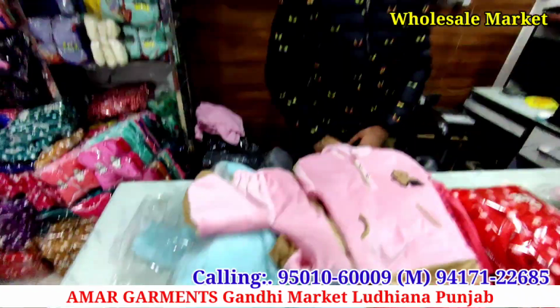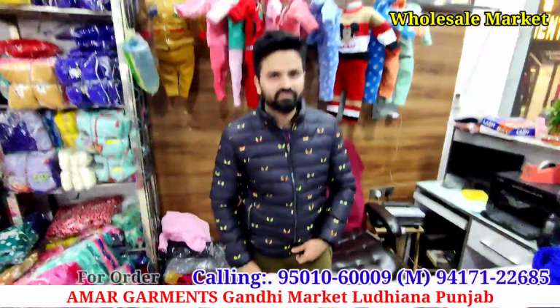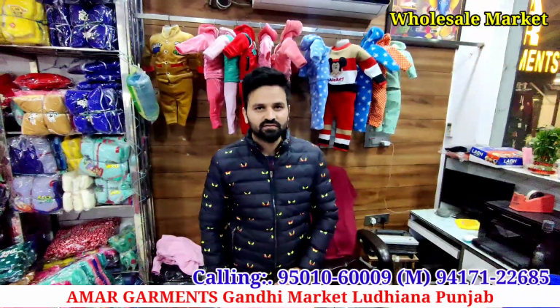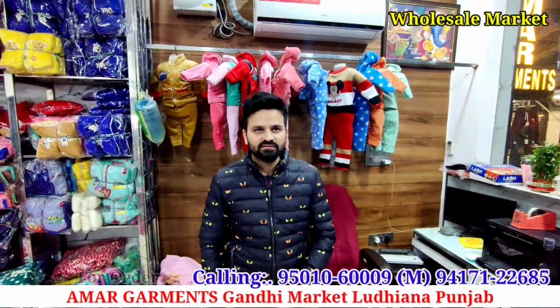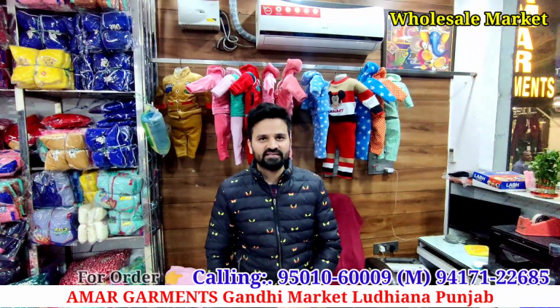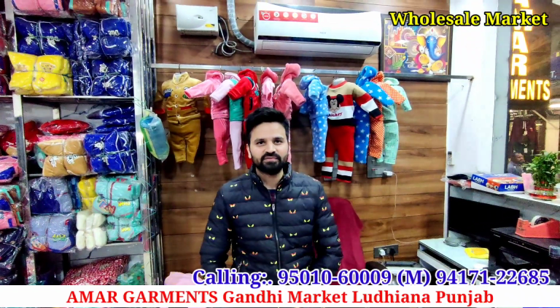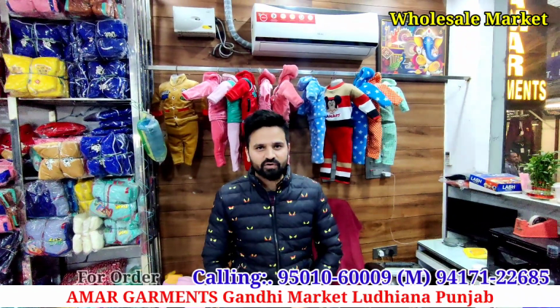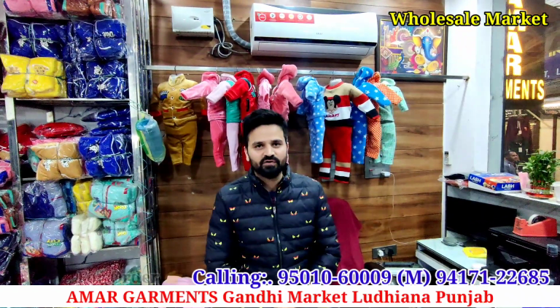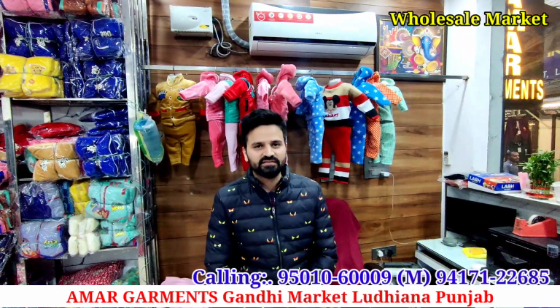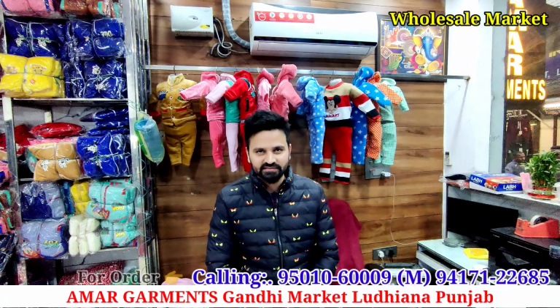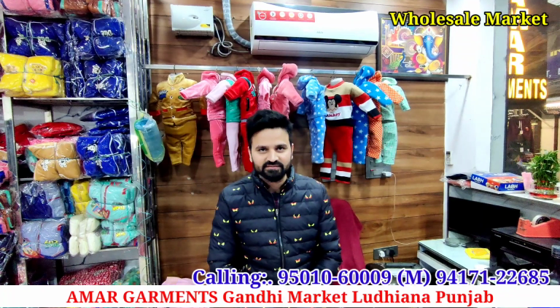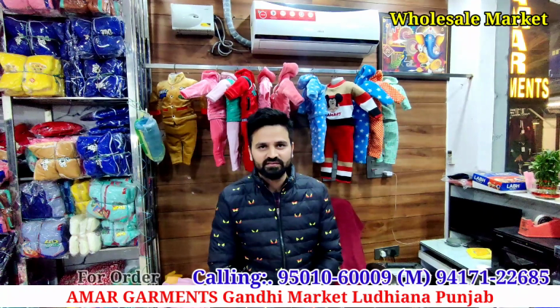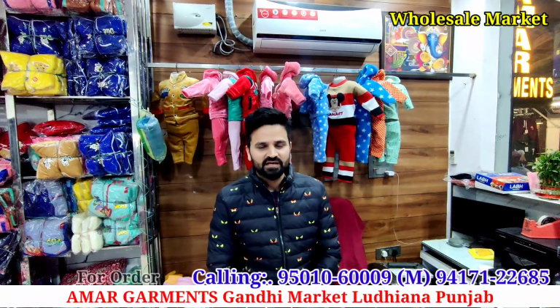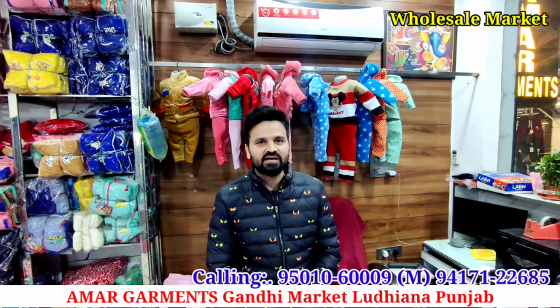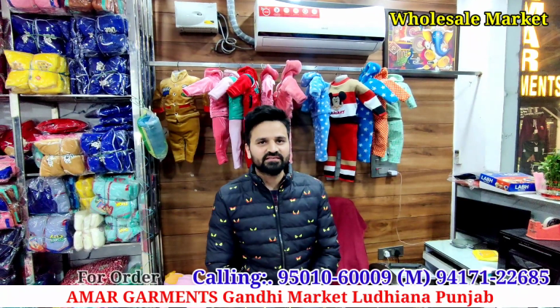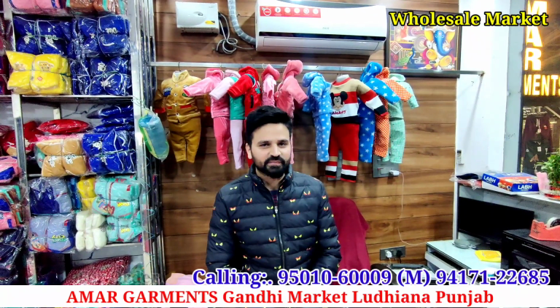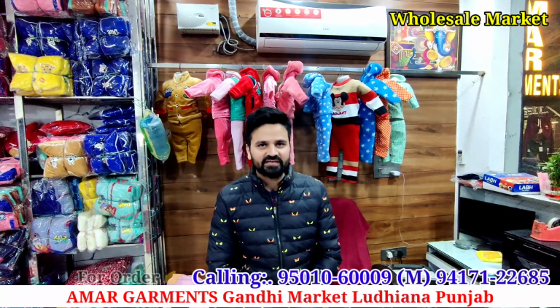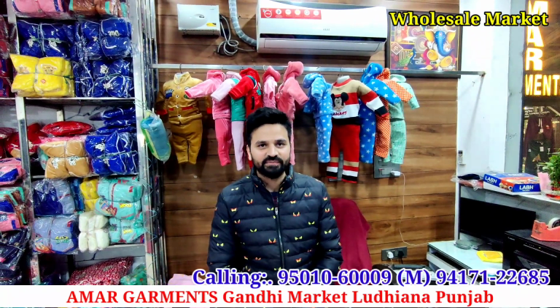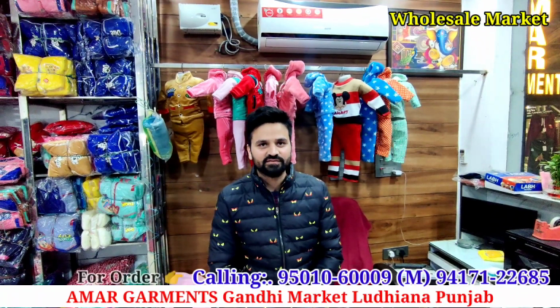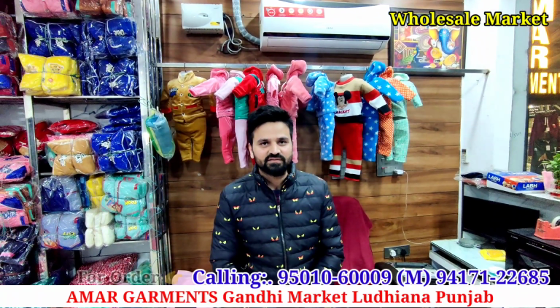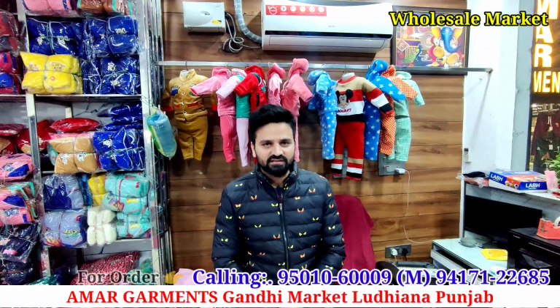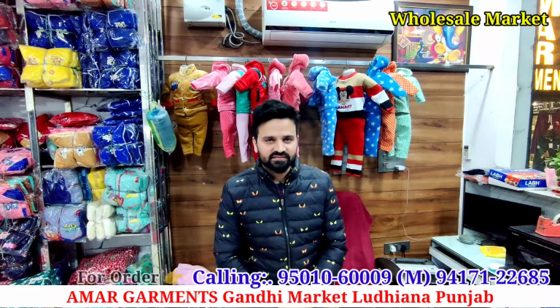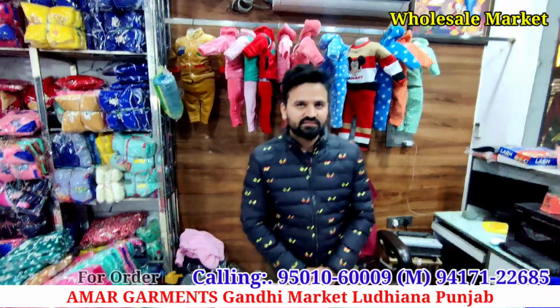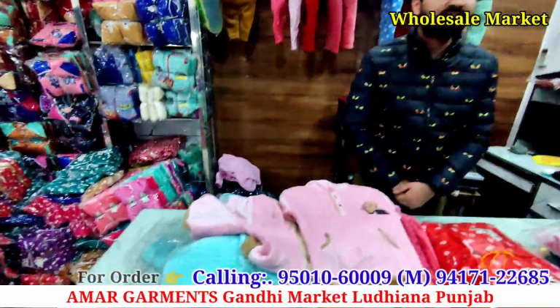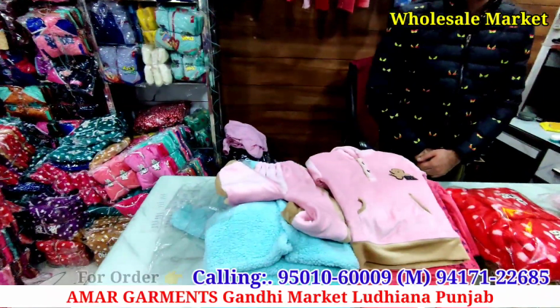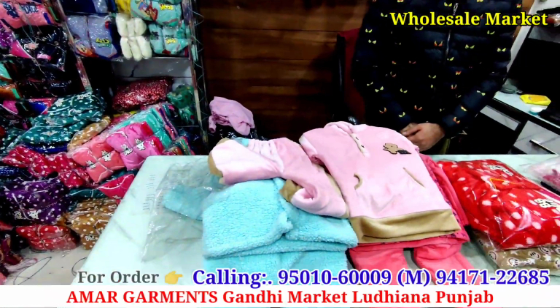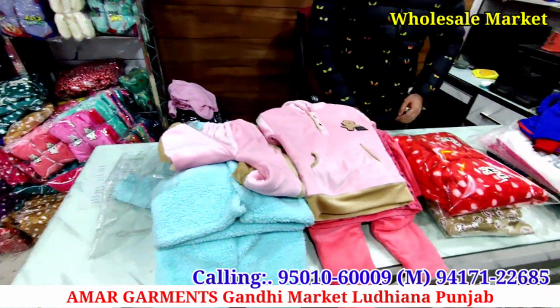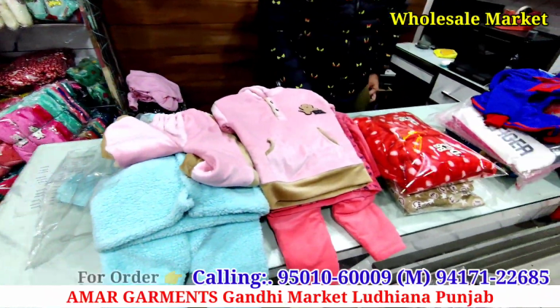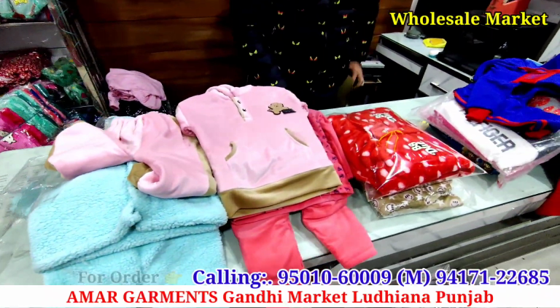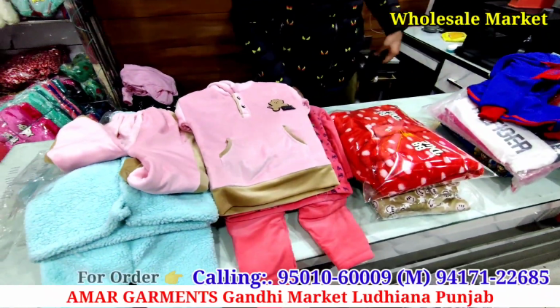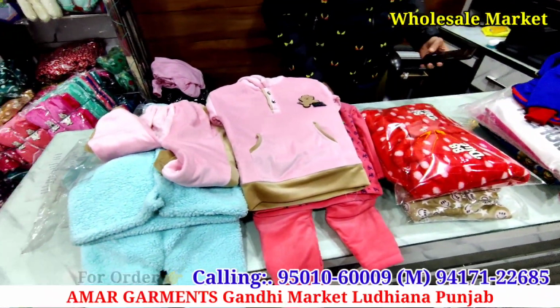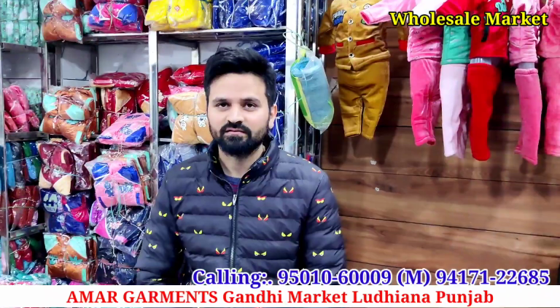Our prices are very reasonable in the market. You can try to compare anywhere. So let's start the video and let's start showing the articles.